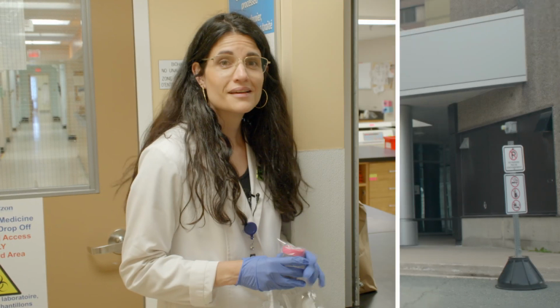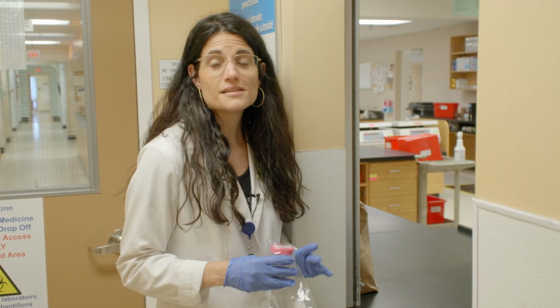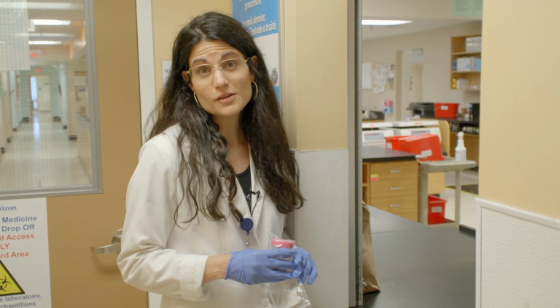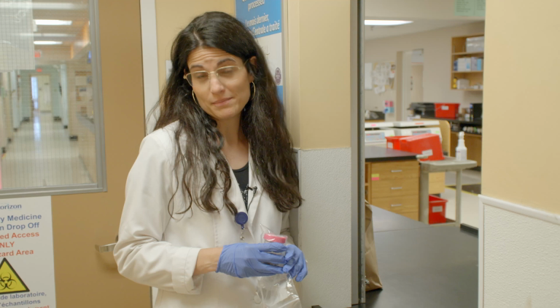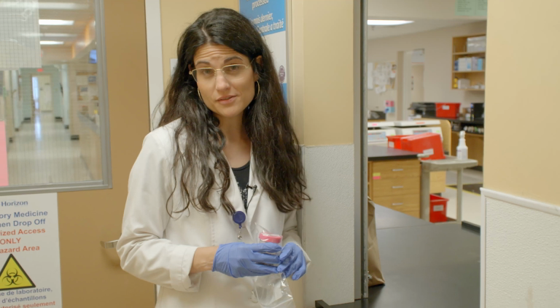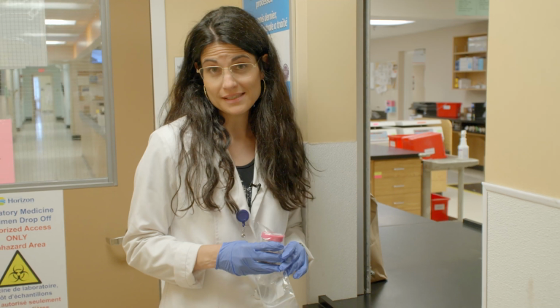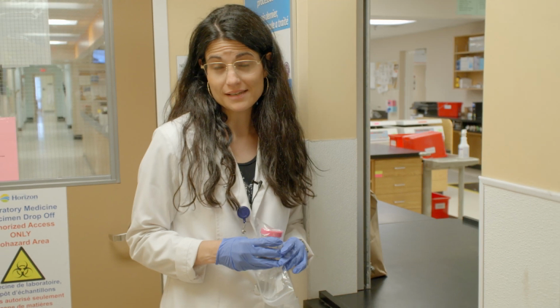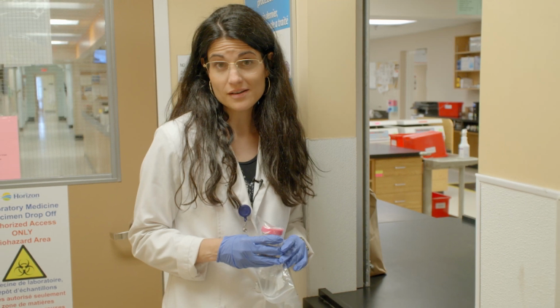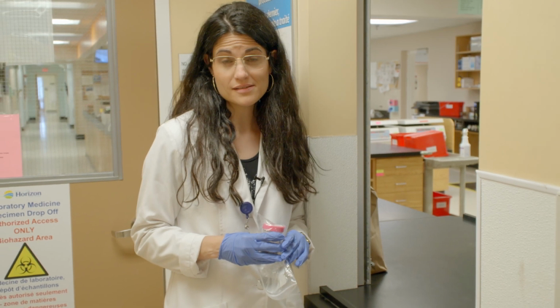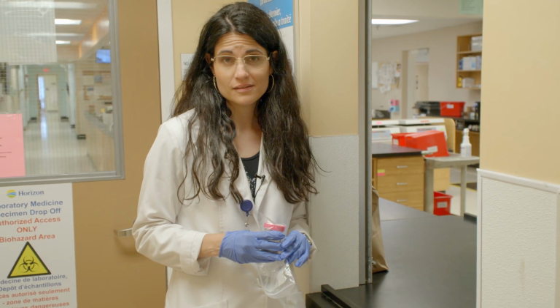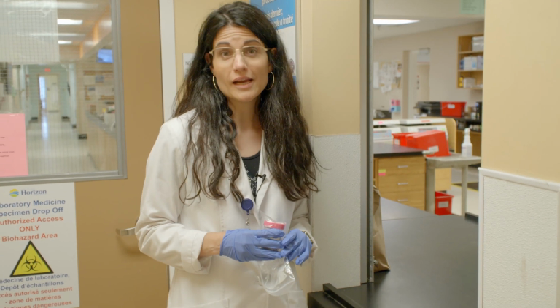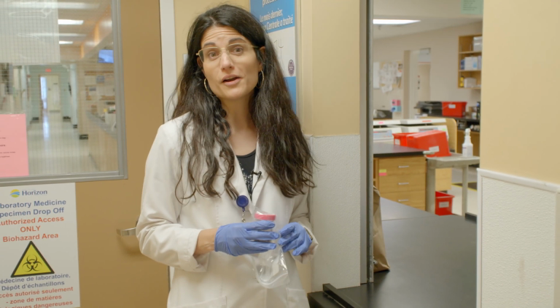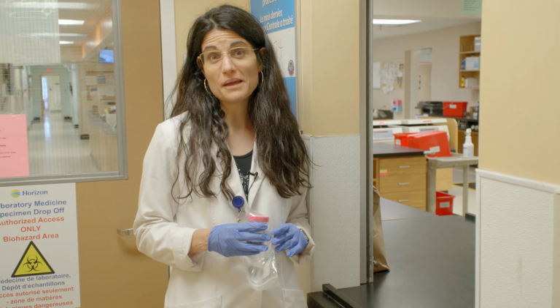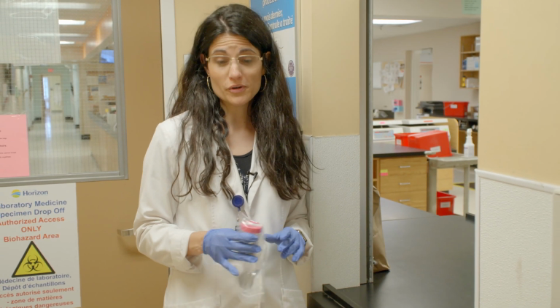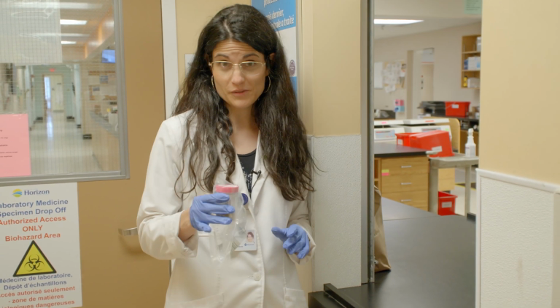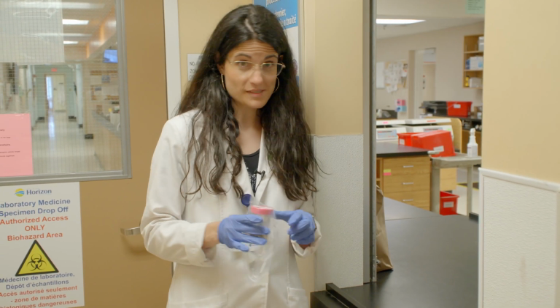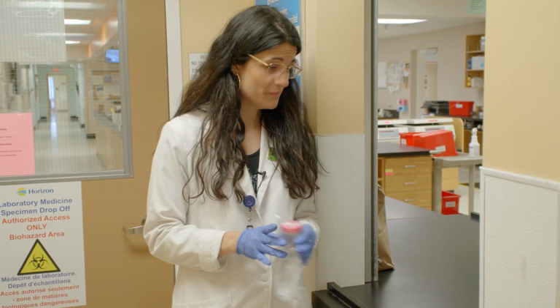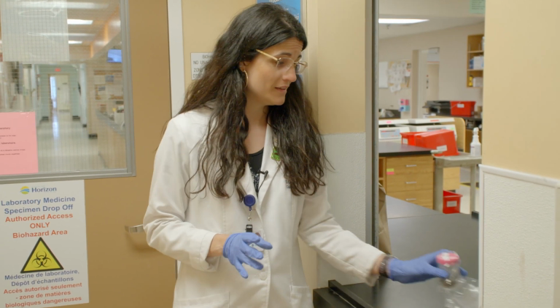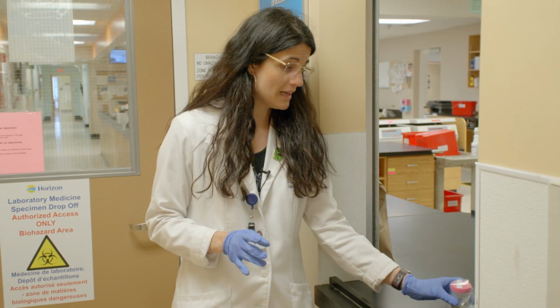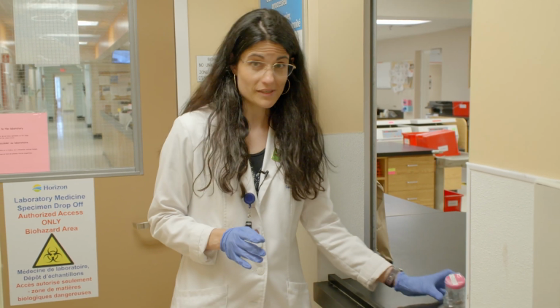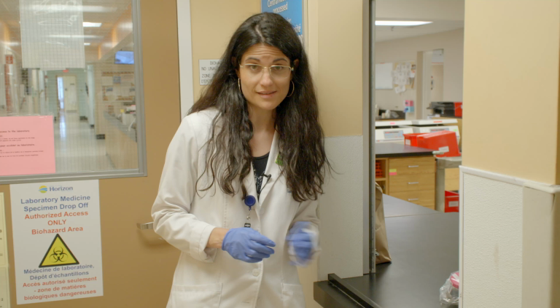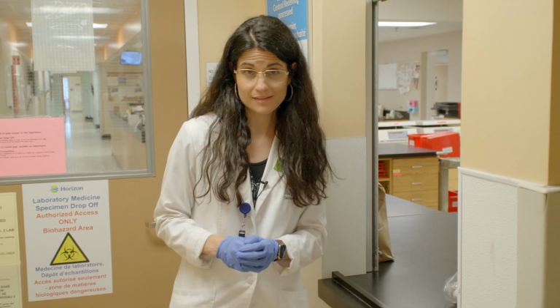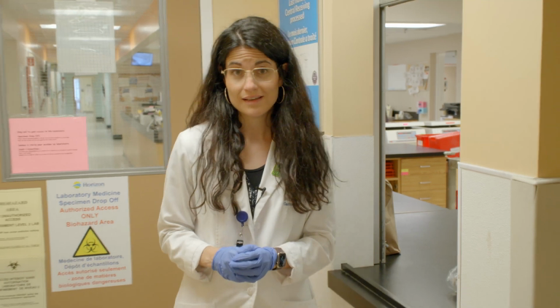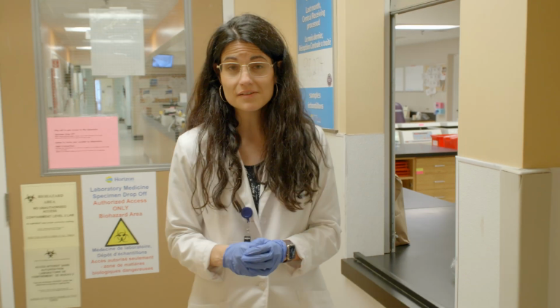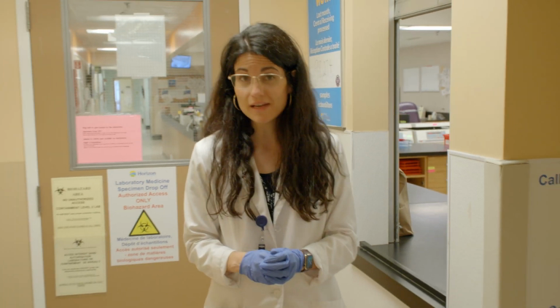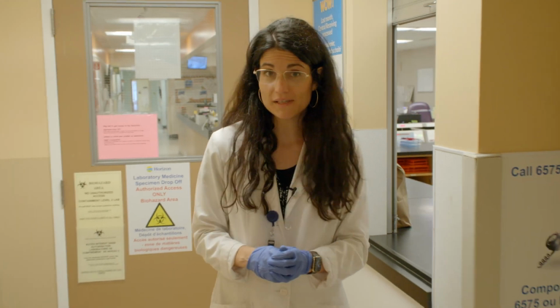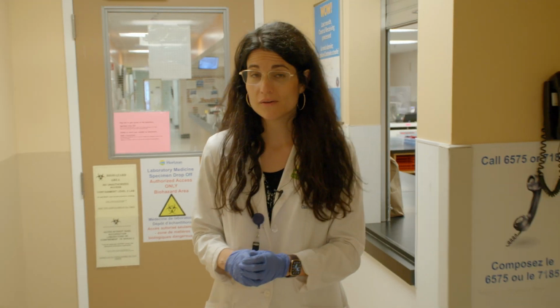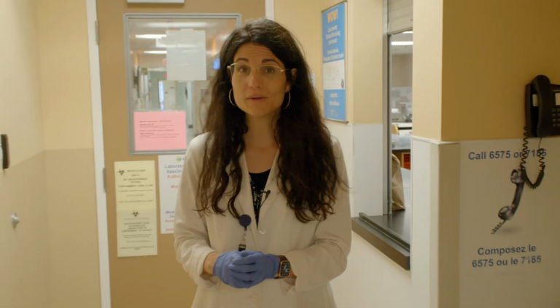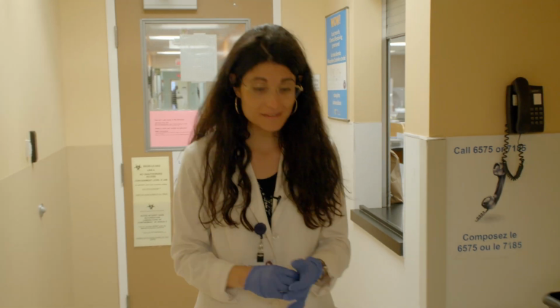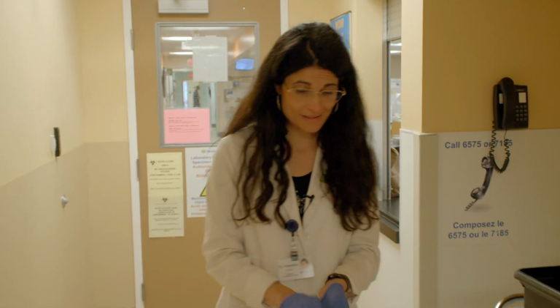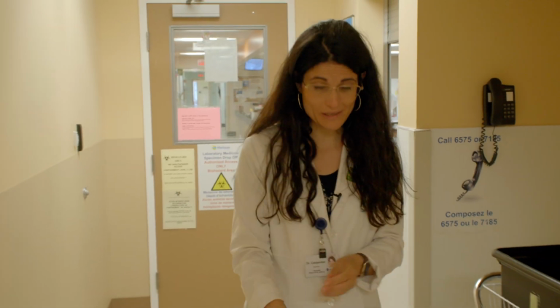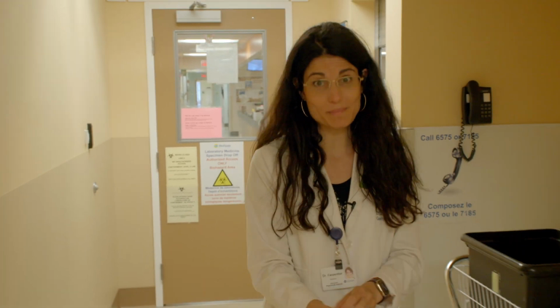To diagnose peptic ulcer disease and its causes, your care provider may order a stool sample, laboratory testing, a series of x-rays, or even an upper endoscopy.